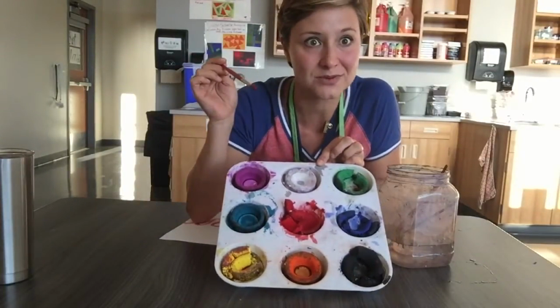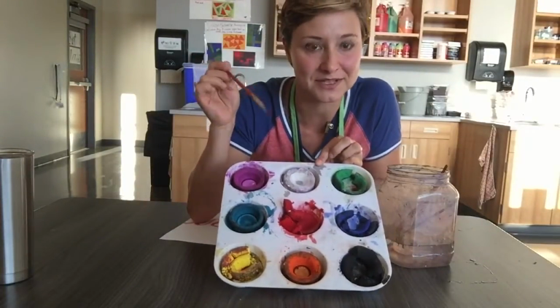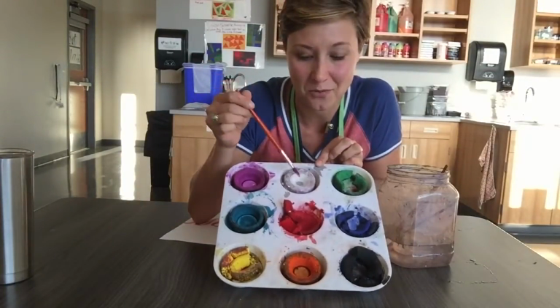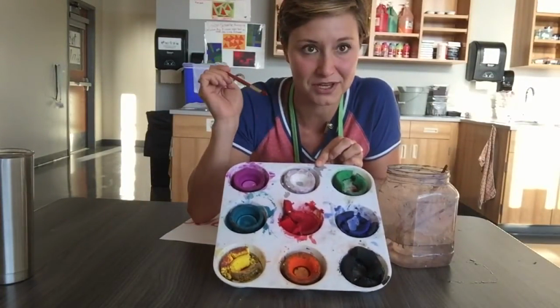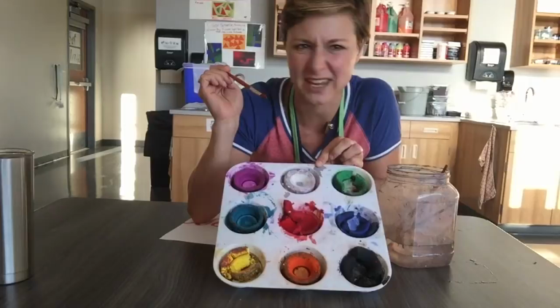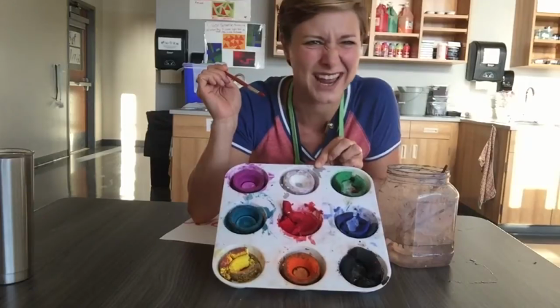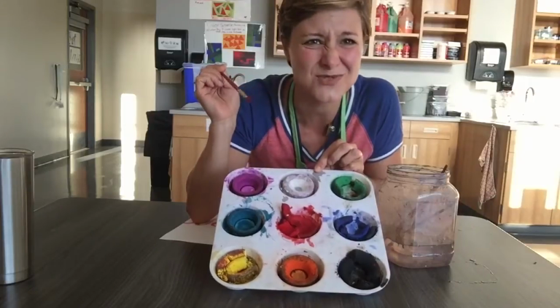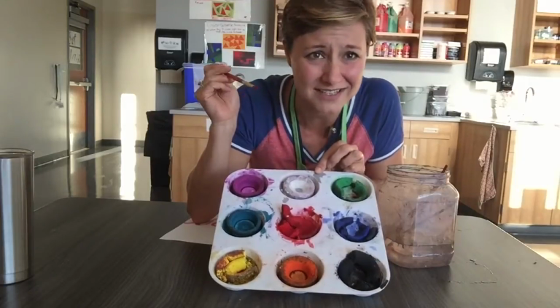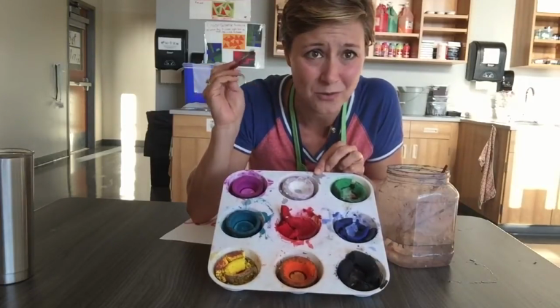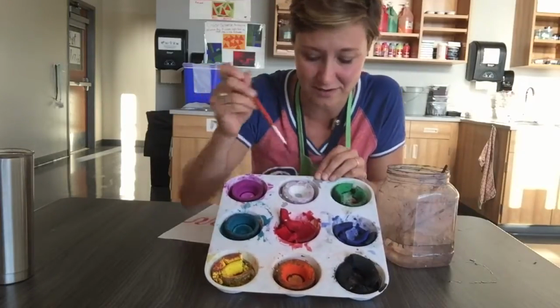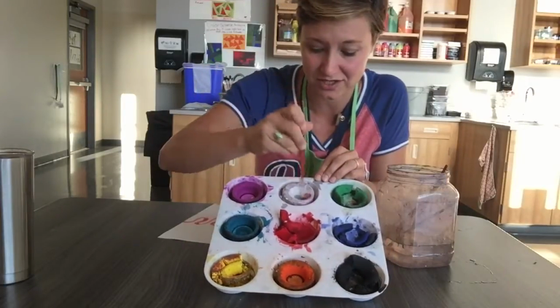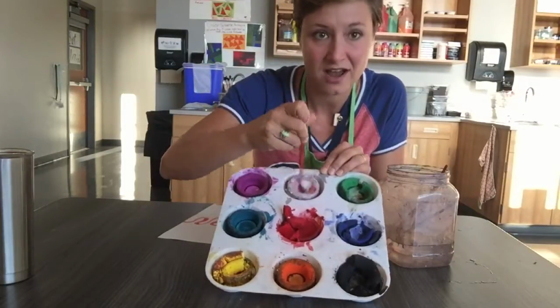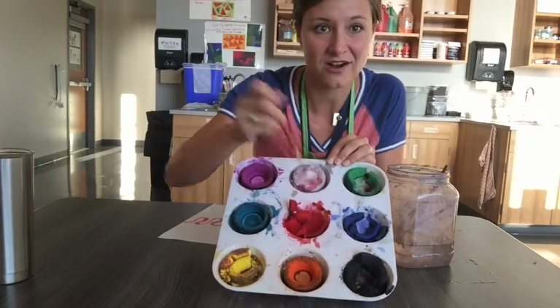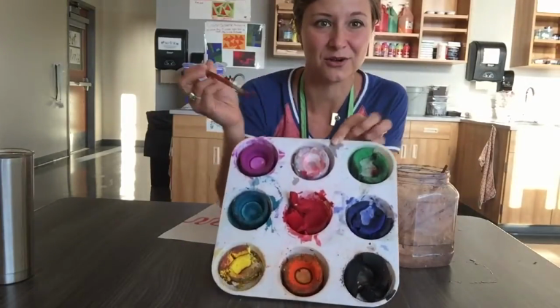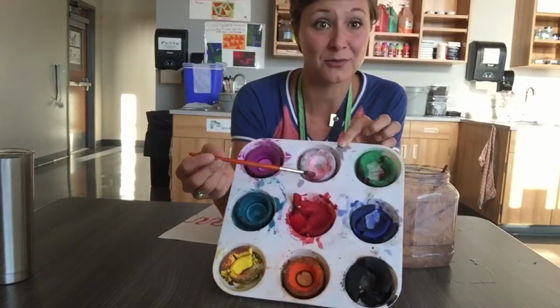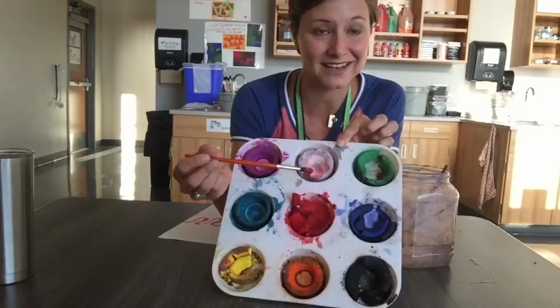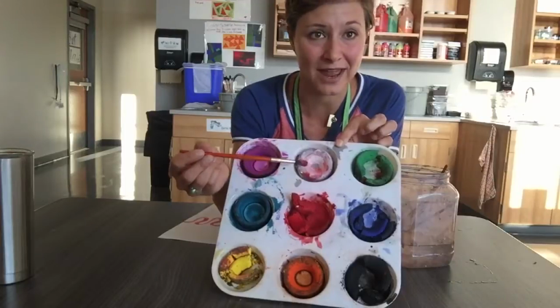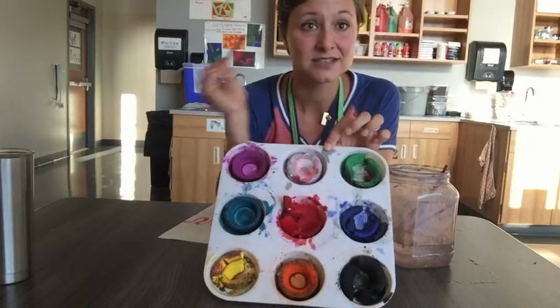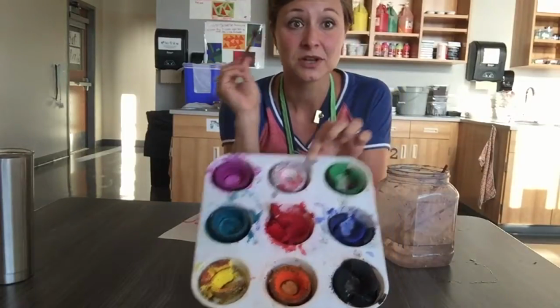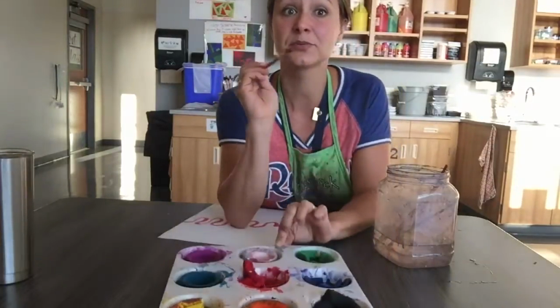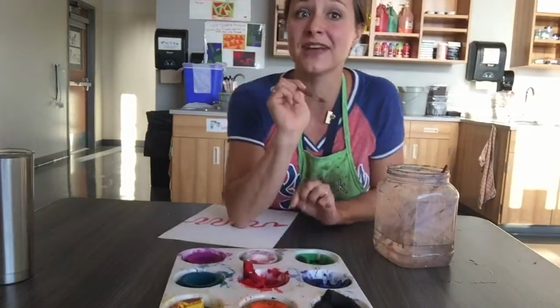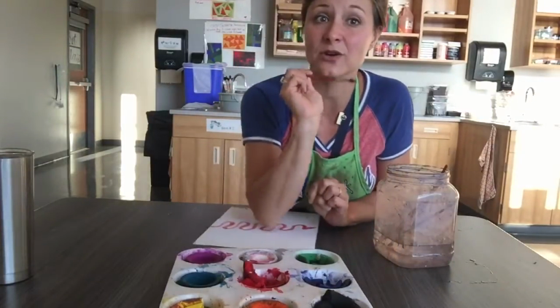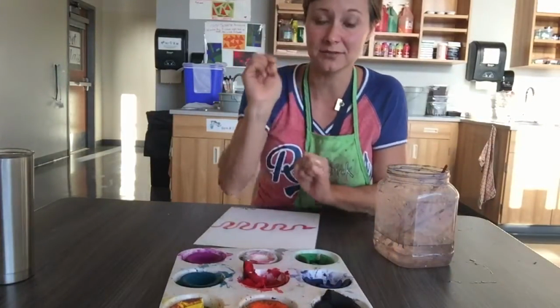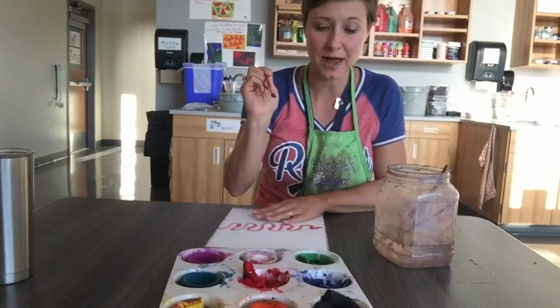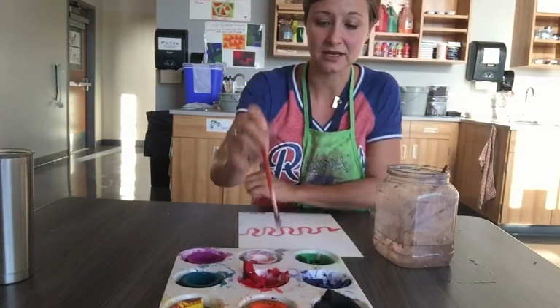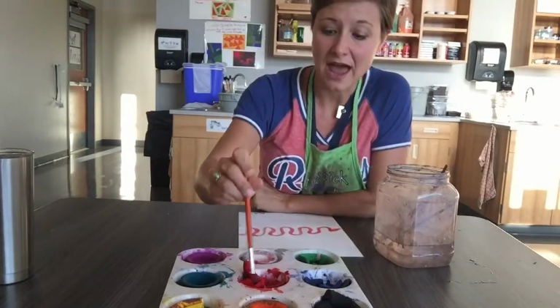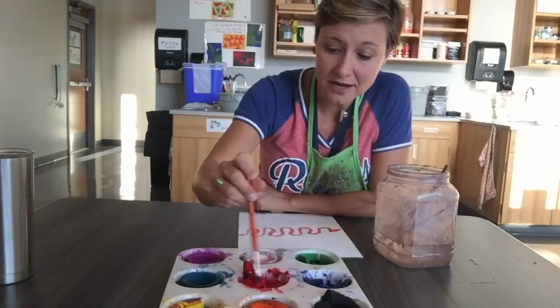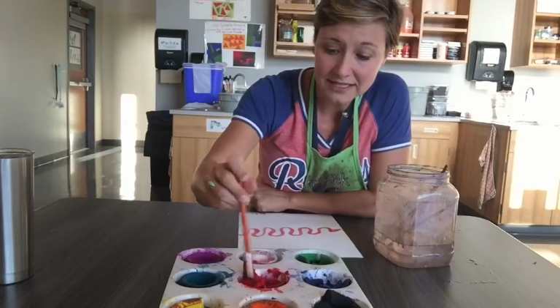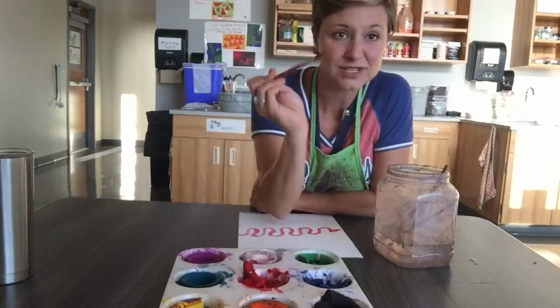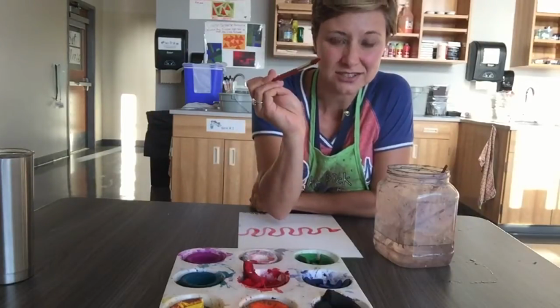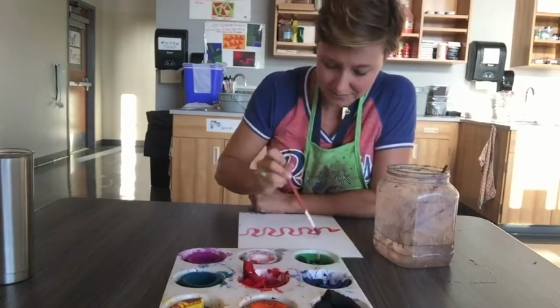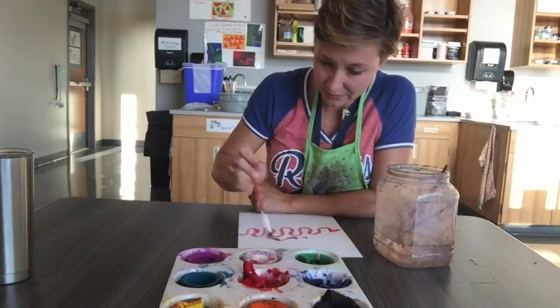Watch what happens when I put it in the white when I do not wash my brush. Oh no, my white's getting all red! So to prevent that — or keep that from happening — every time I need to switch colors and I'm done with my red...